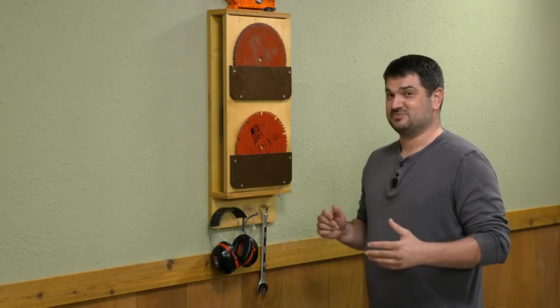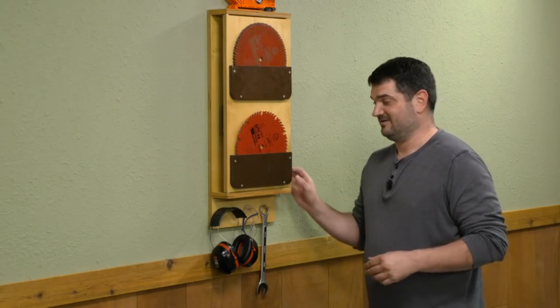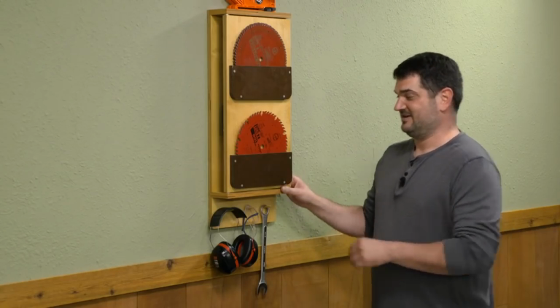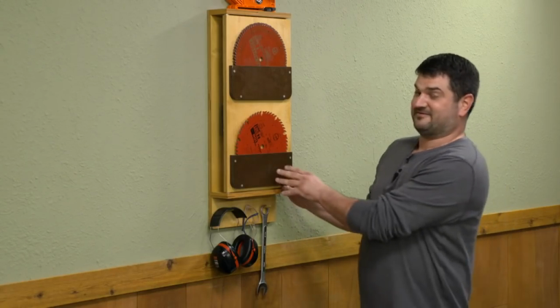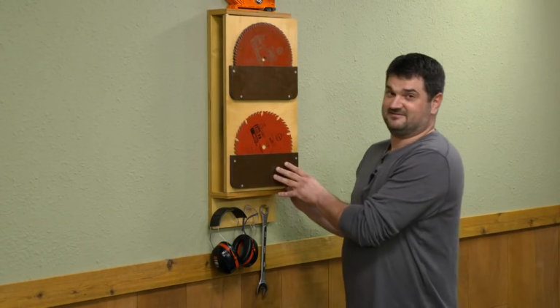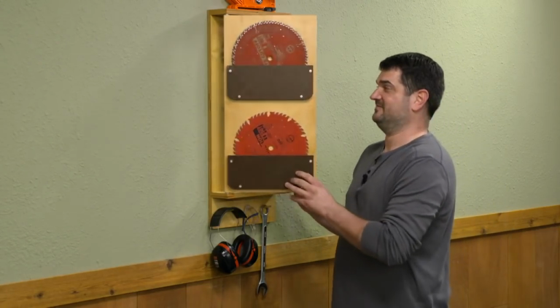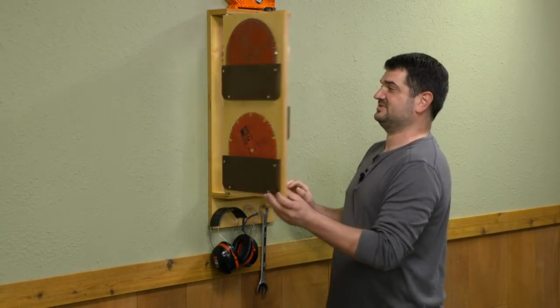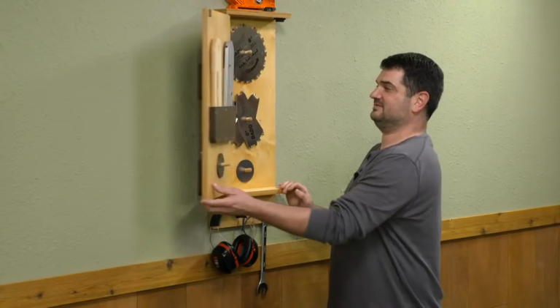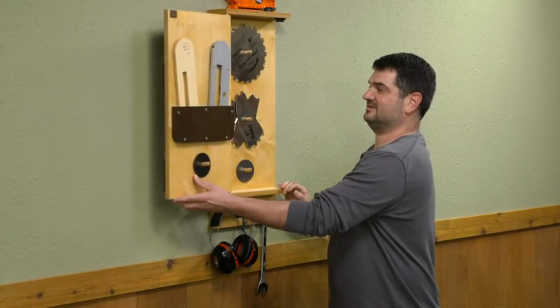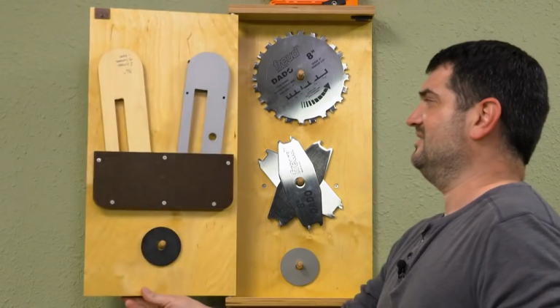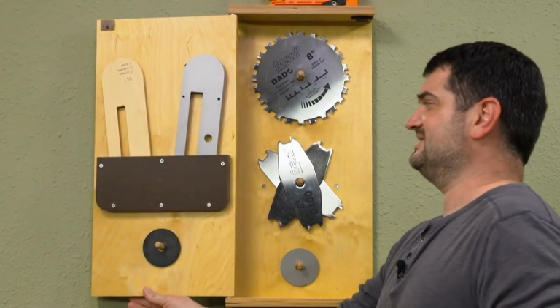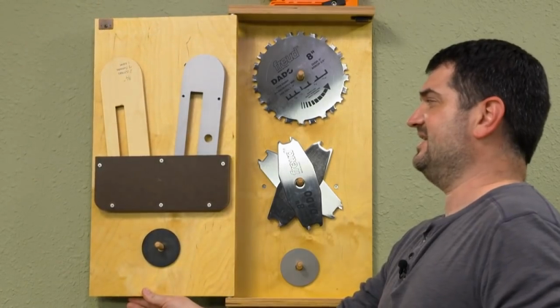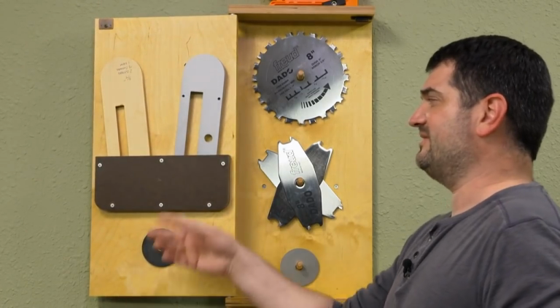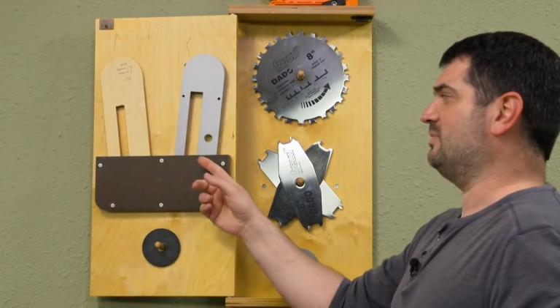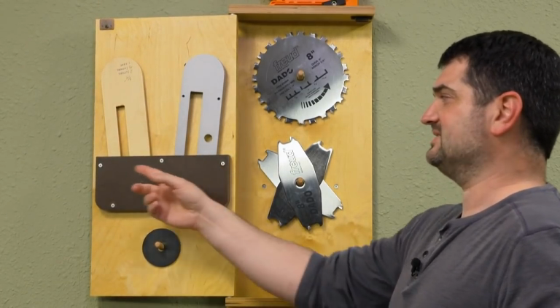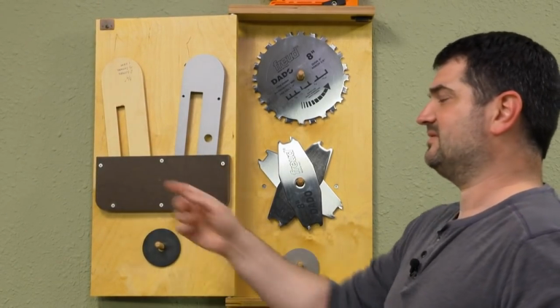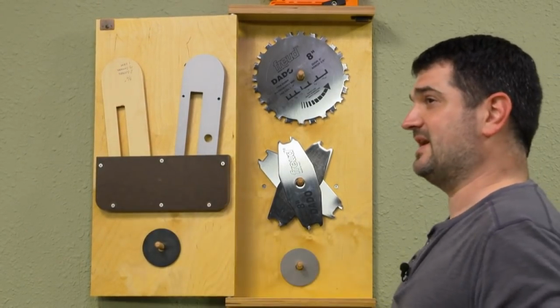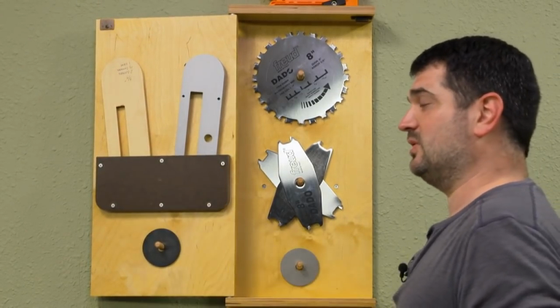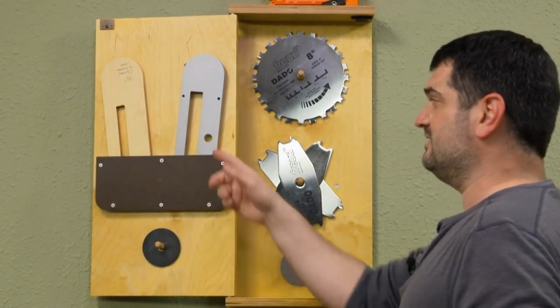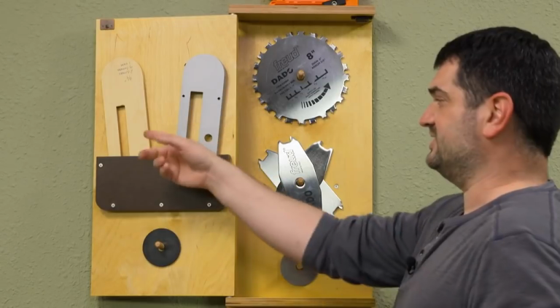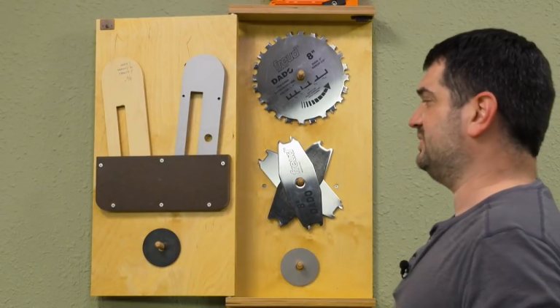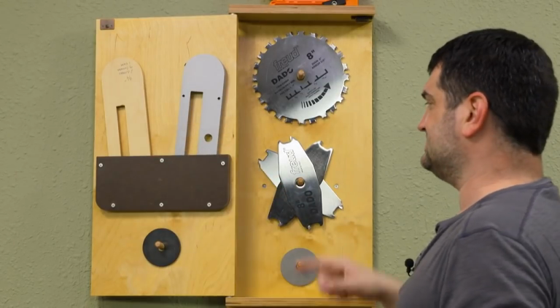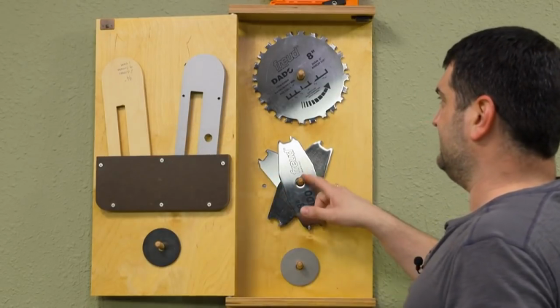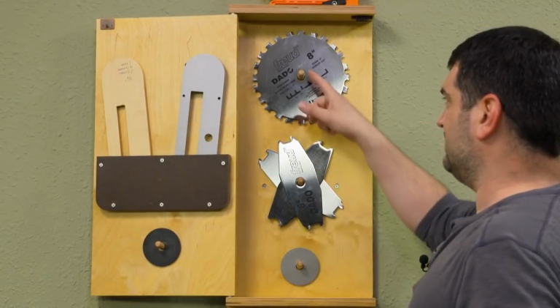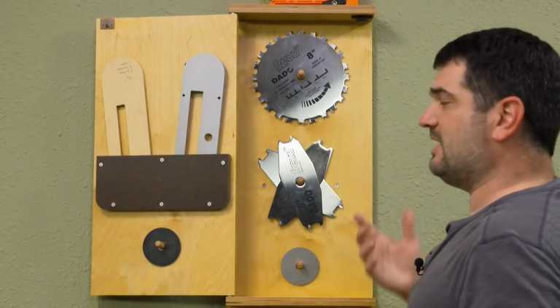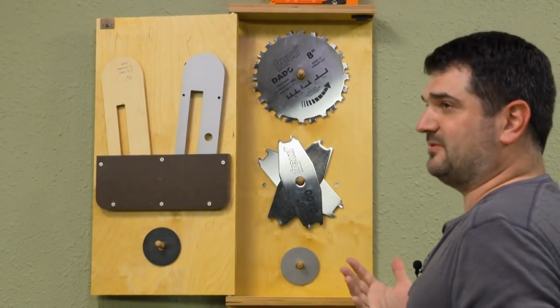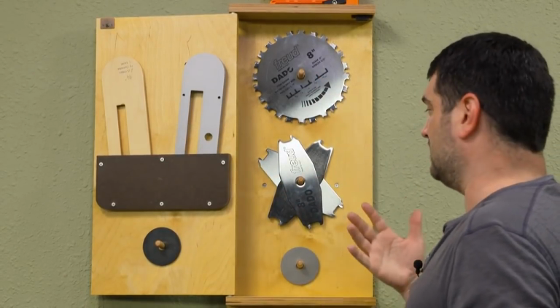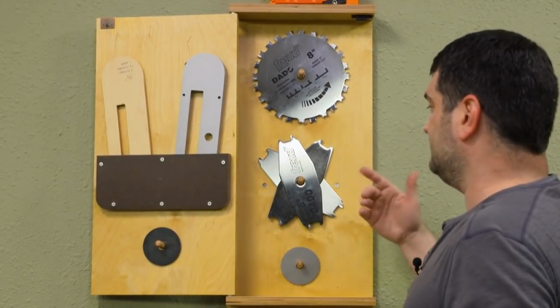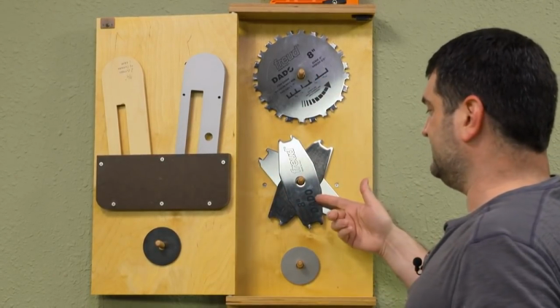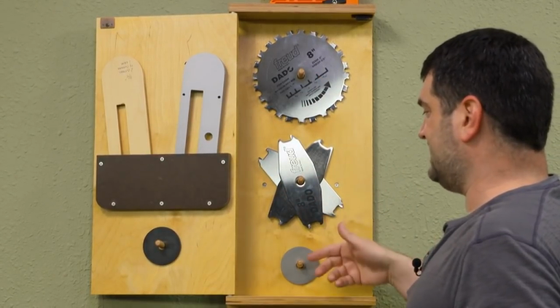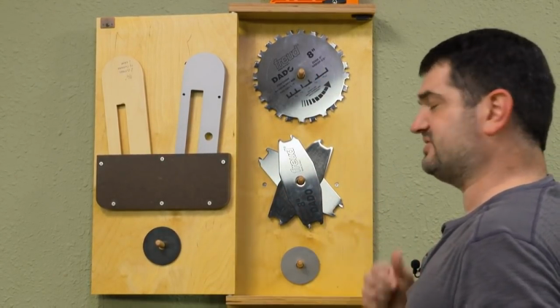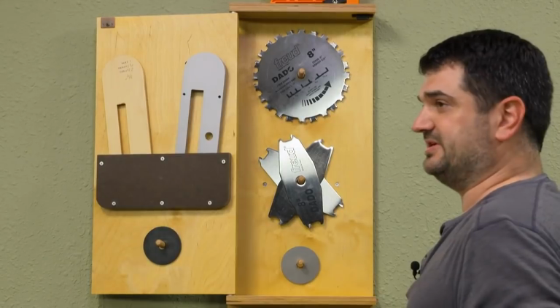But wait, there's more — the front flips open. On the inside here, we've added more pockets created with that hardboard for extra insert plates, and then a few dowels for our dado blade set and extra shims.